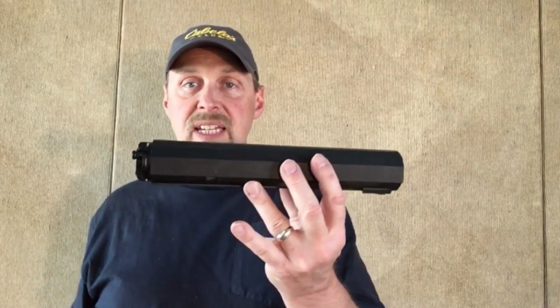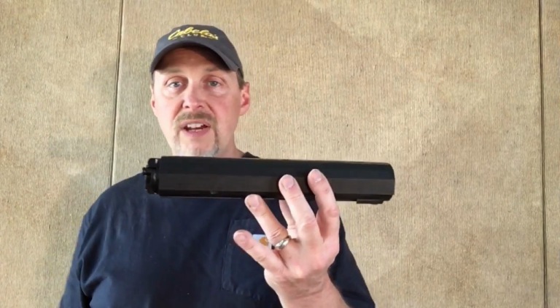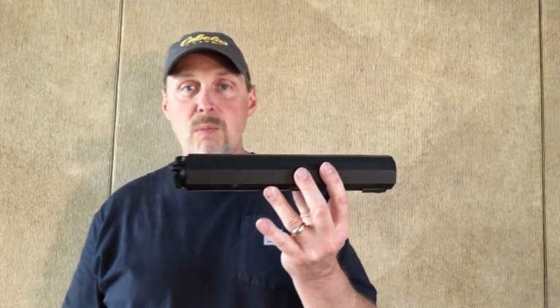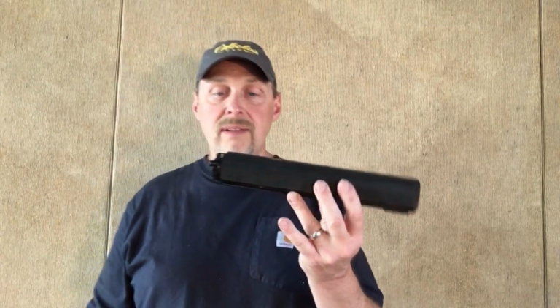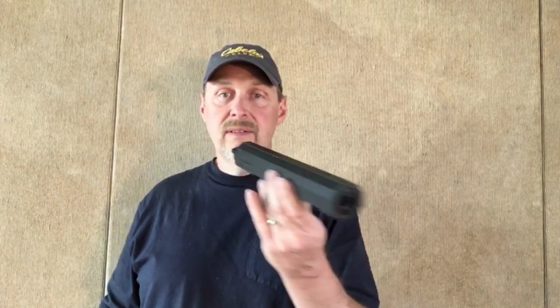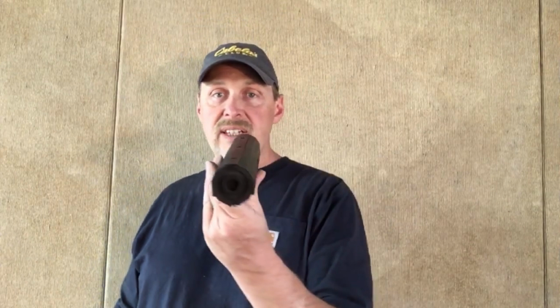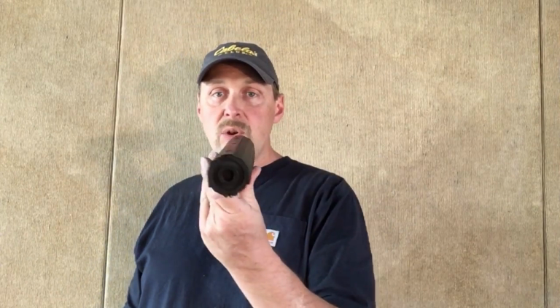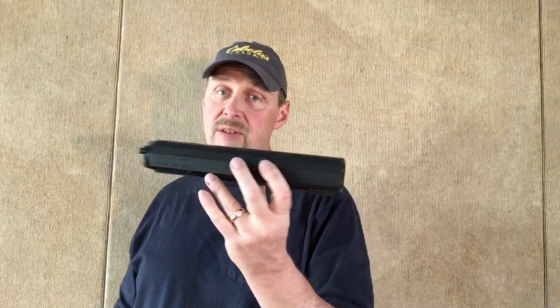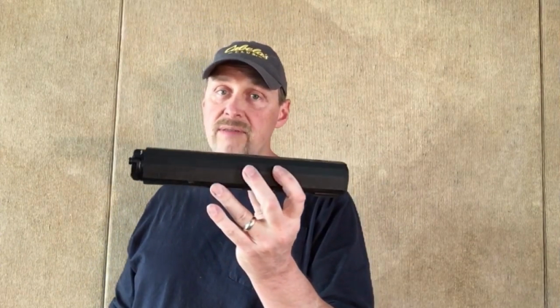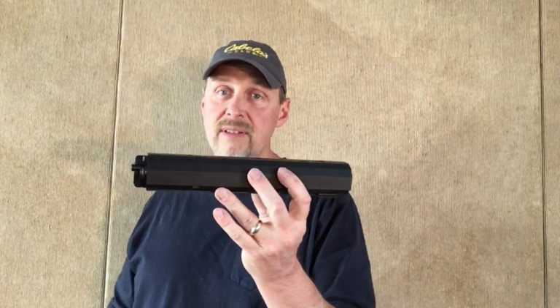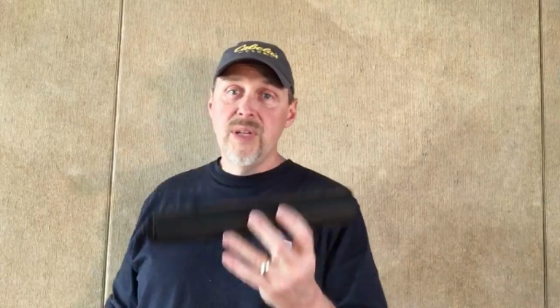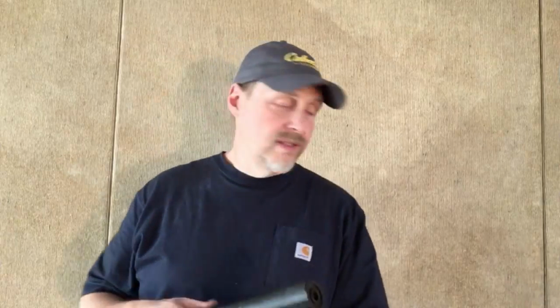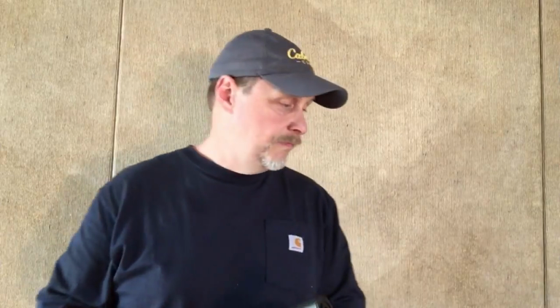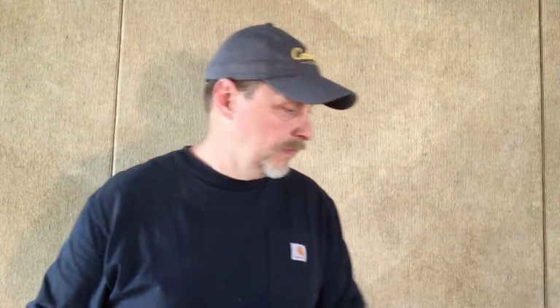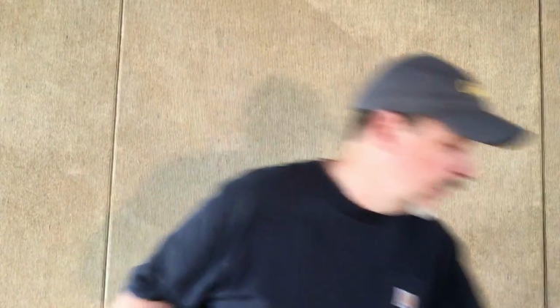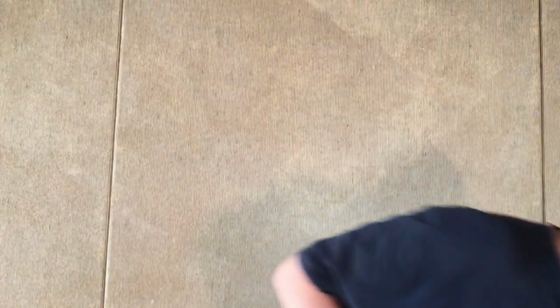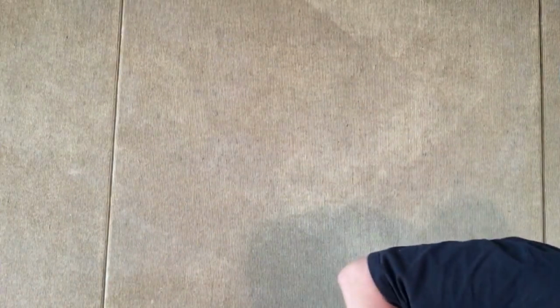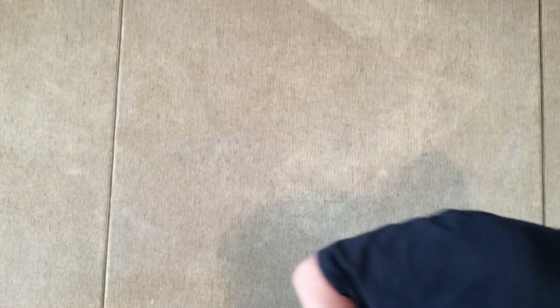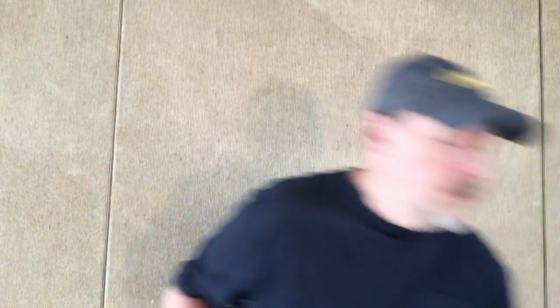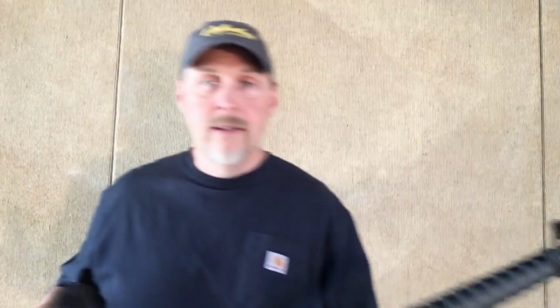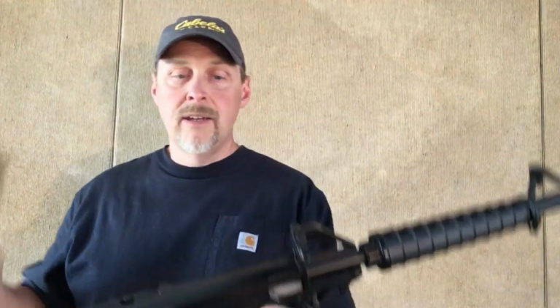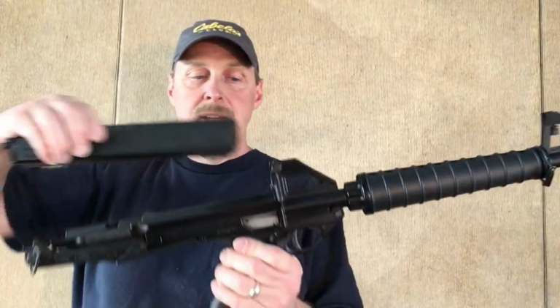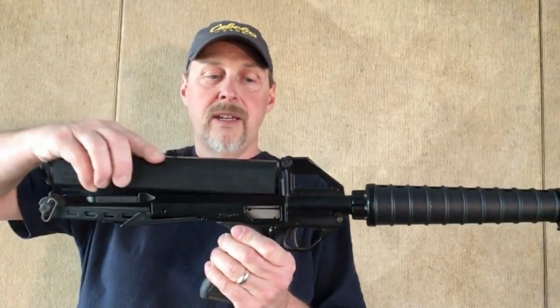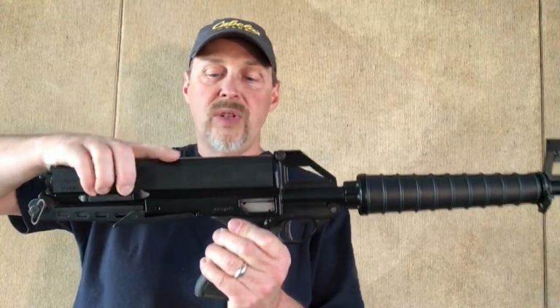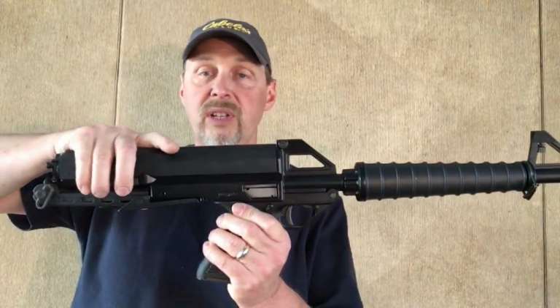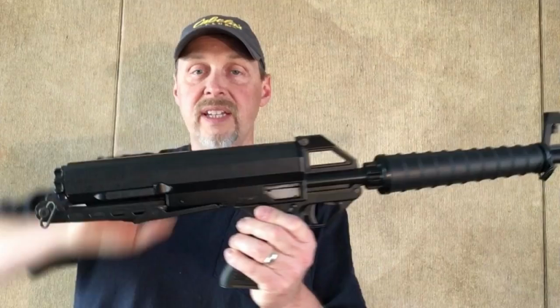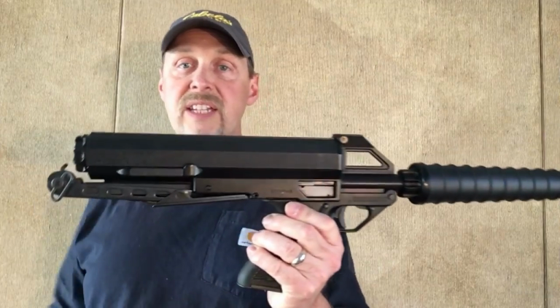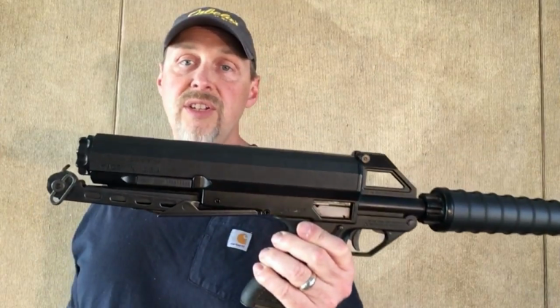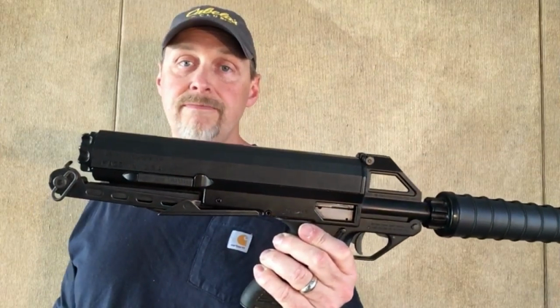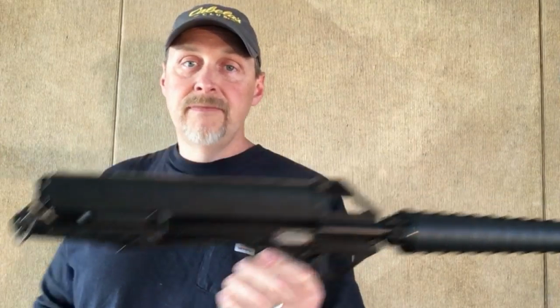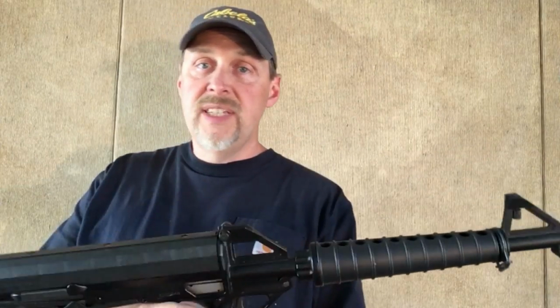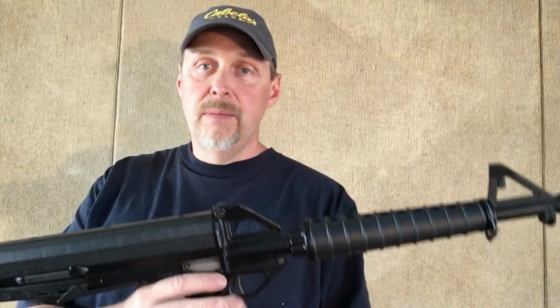It's very small. Considering it holds a hundred rounds, it's pretty impressive. And when you want to load it in the gun, that's all you do — just that simple.